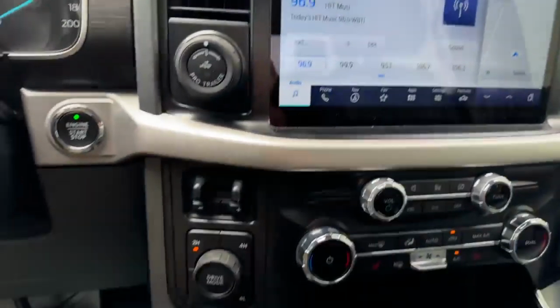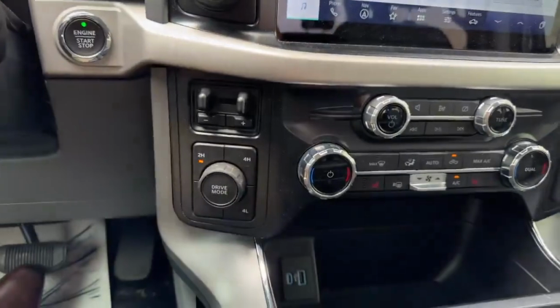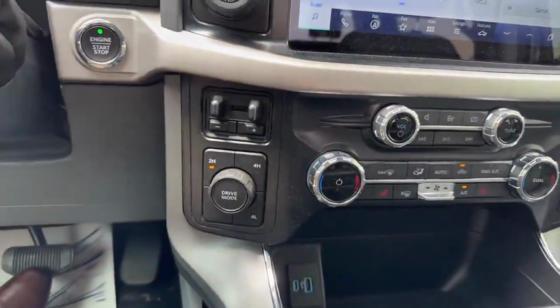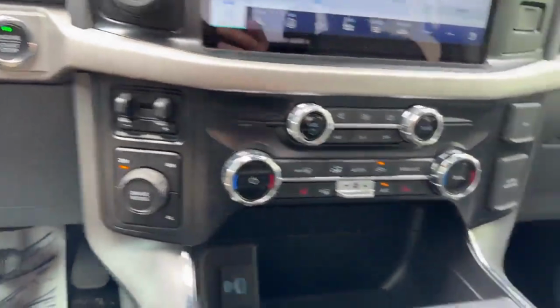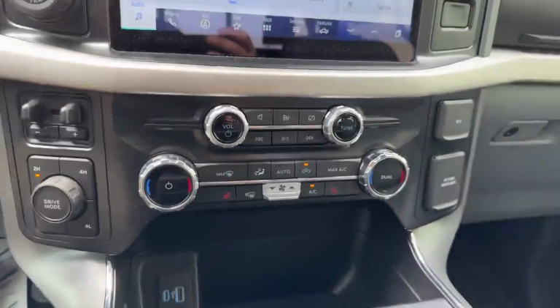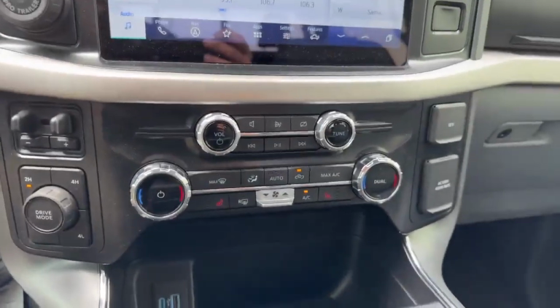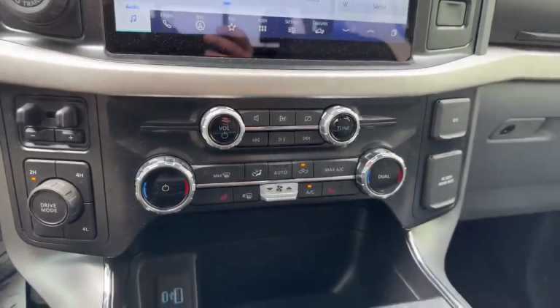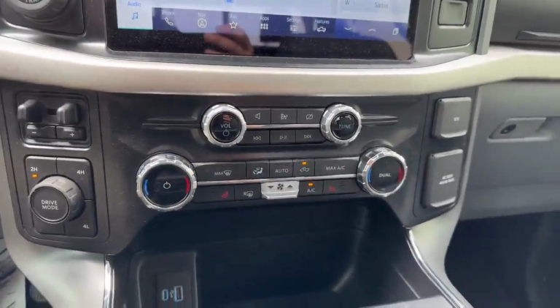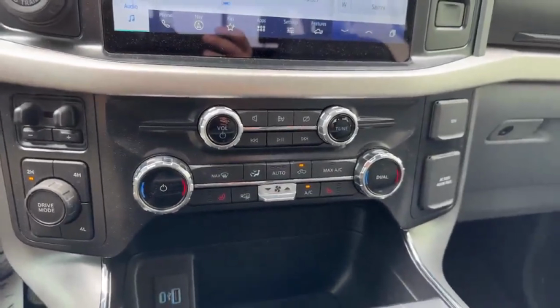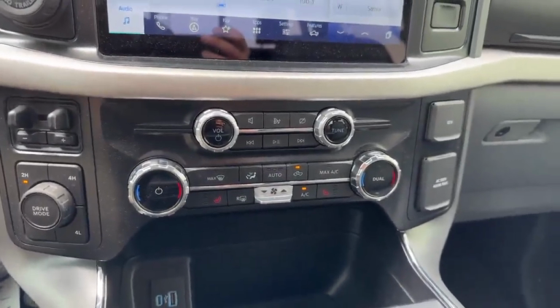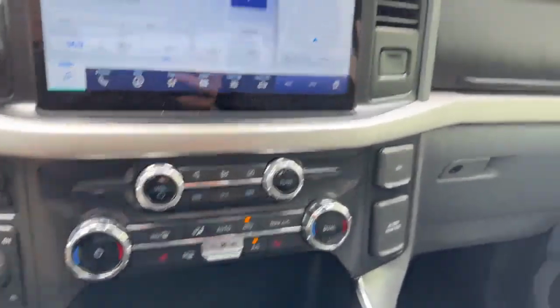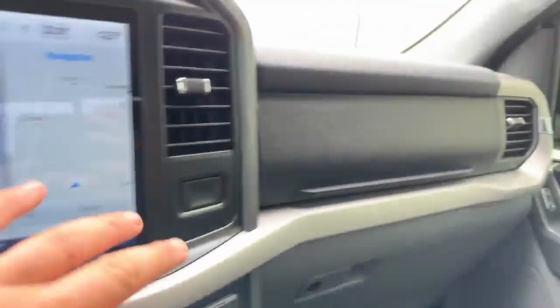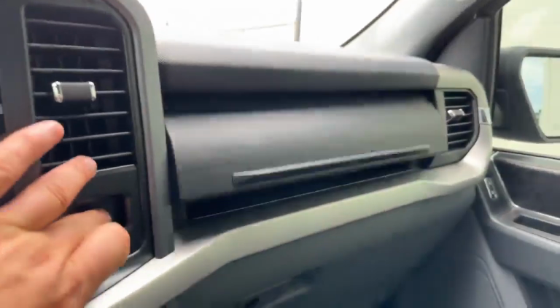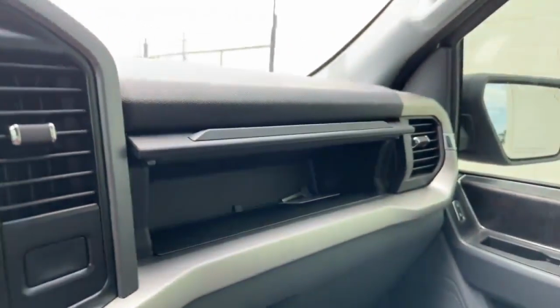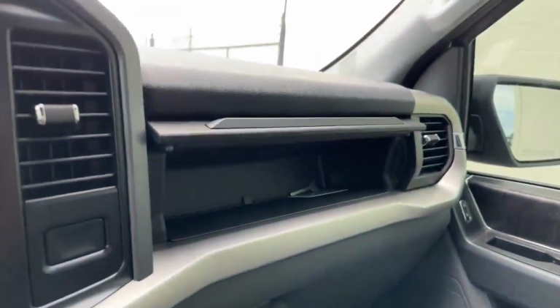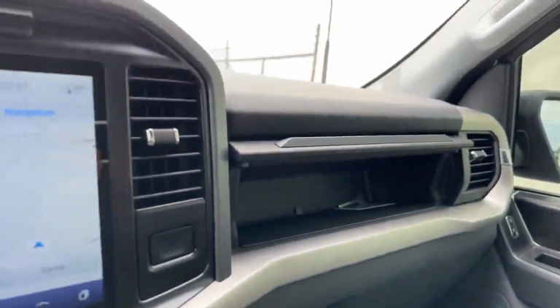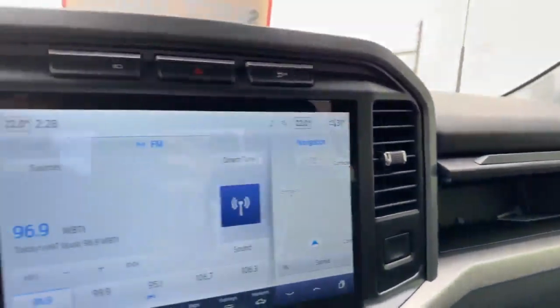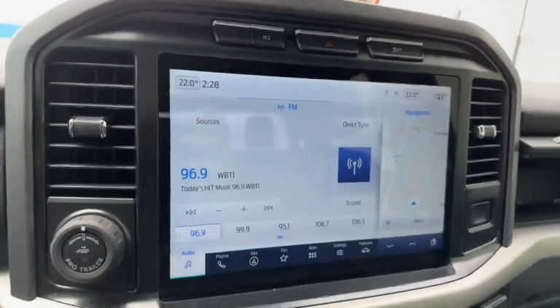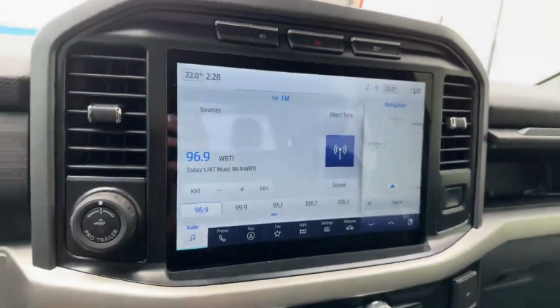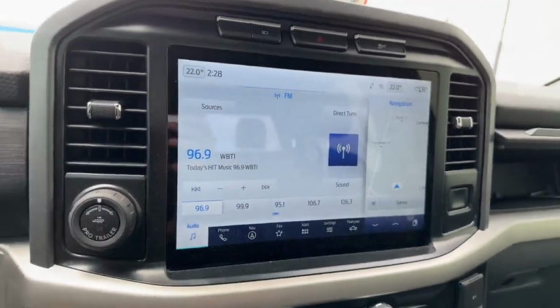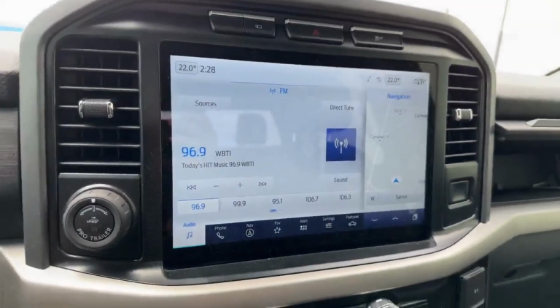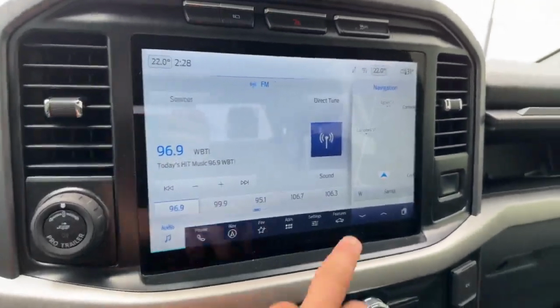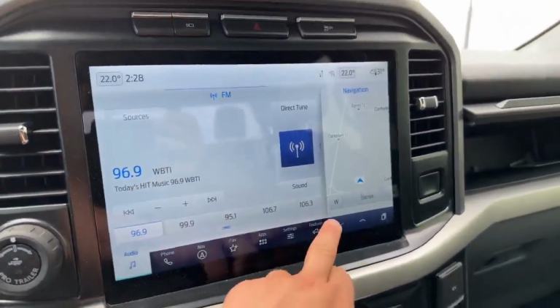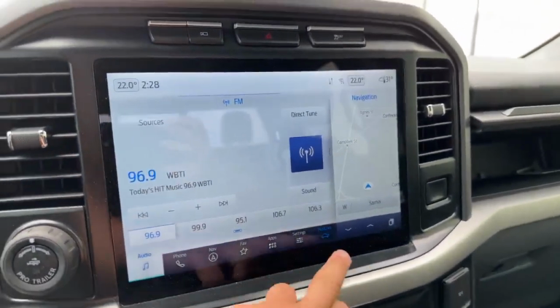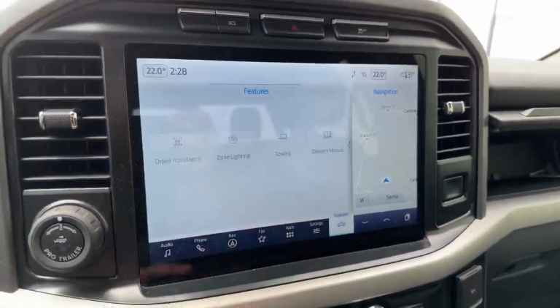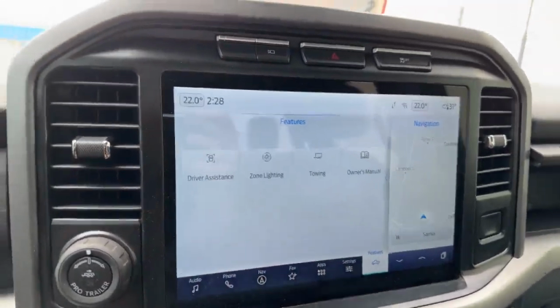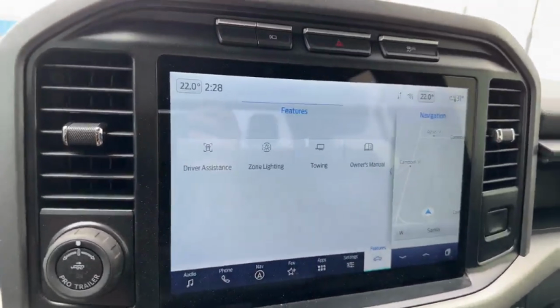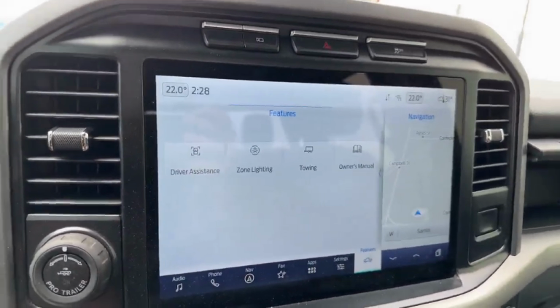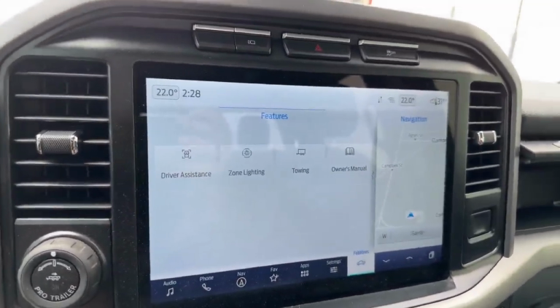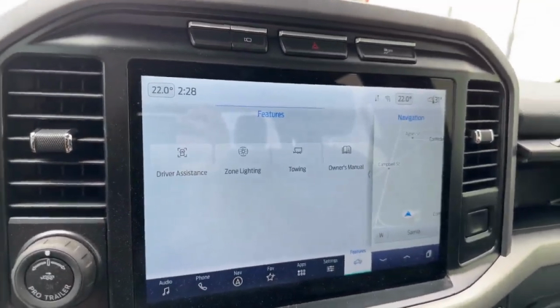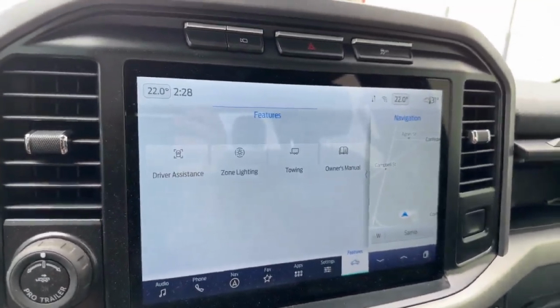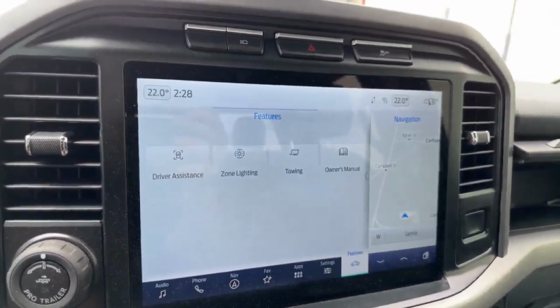You have your different drive modes, heated seats, dual temperature control, and a secondary glove box over here. So many things to like about this, including over here on the features — you have your zone lighting and digital owner's manual.